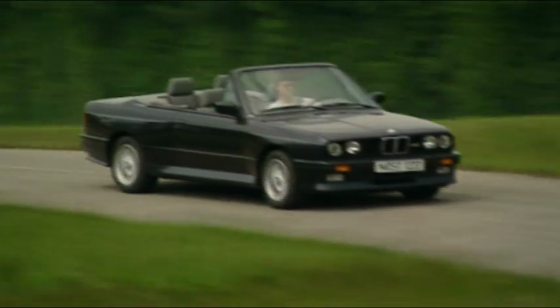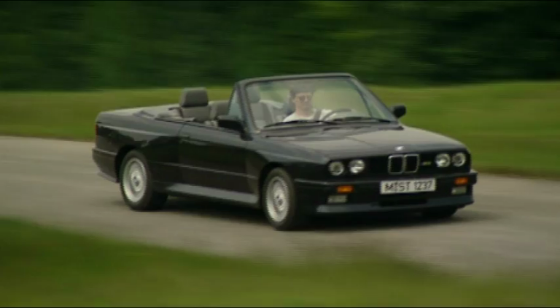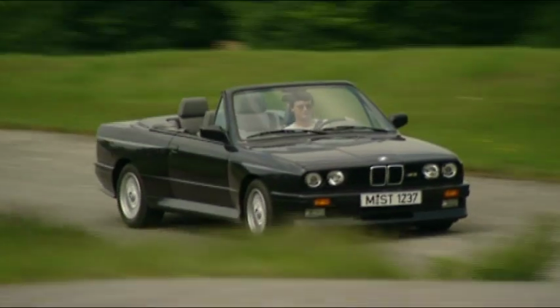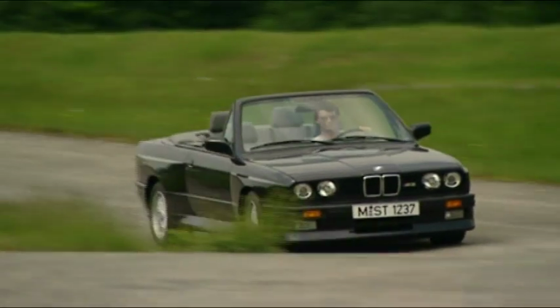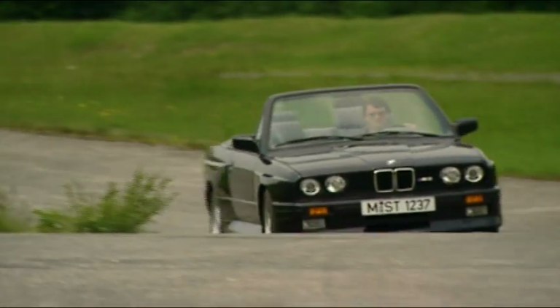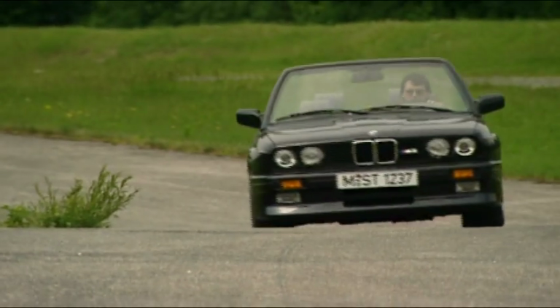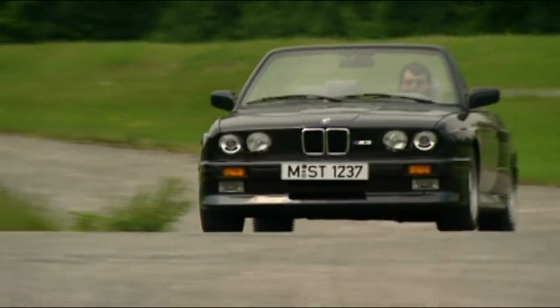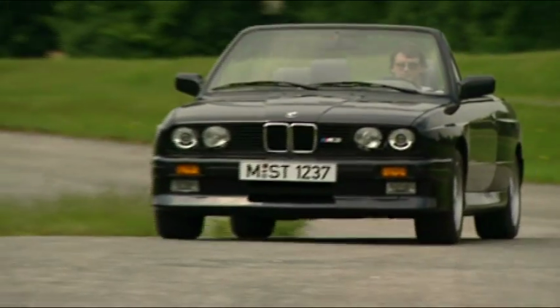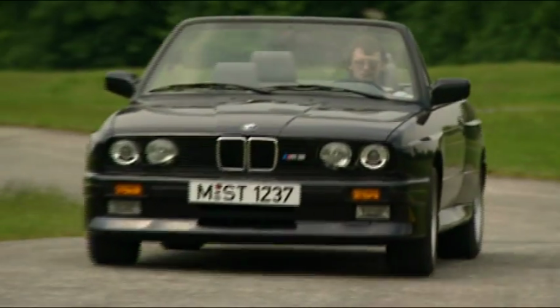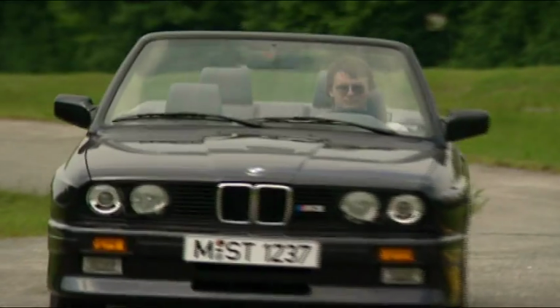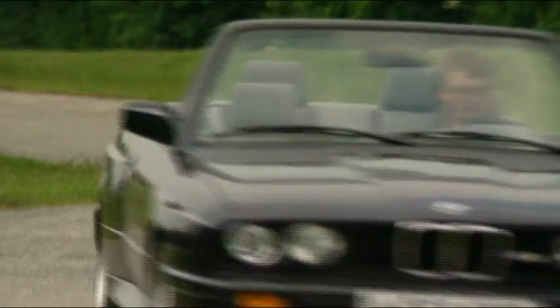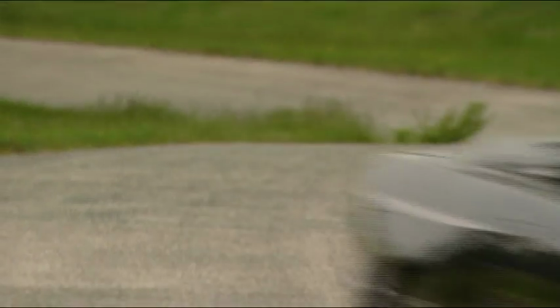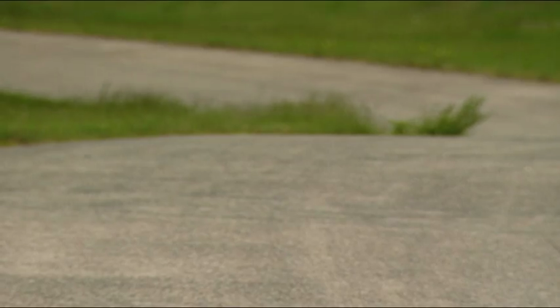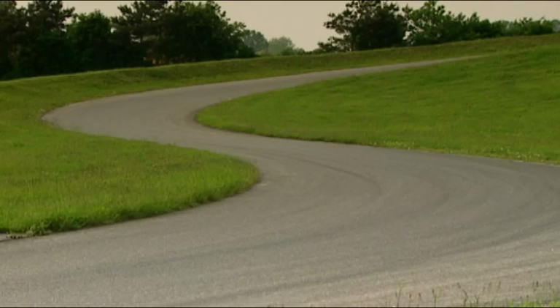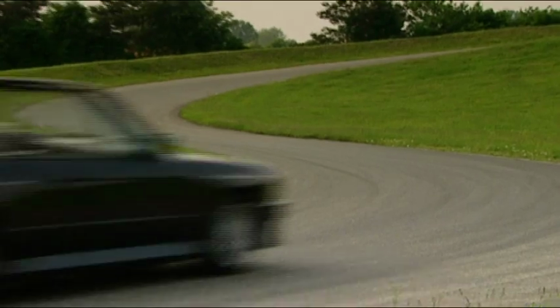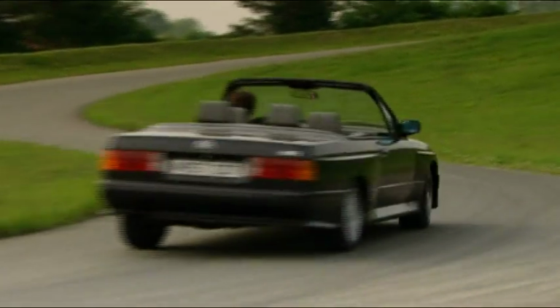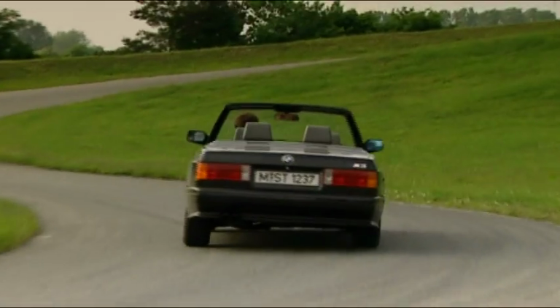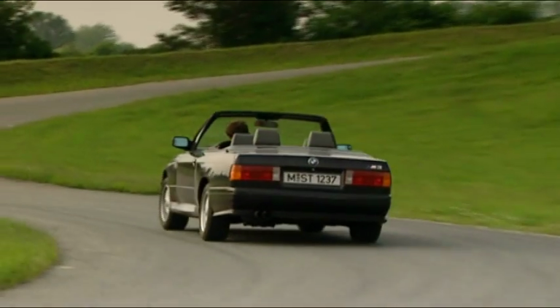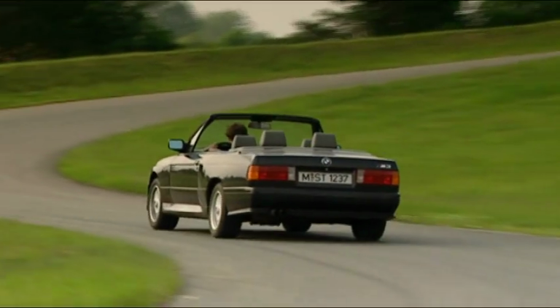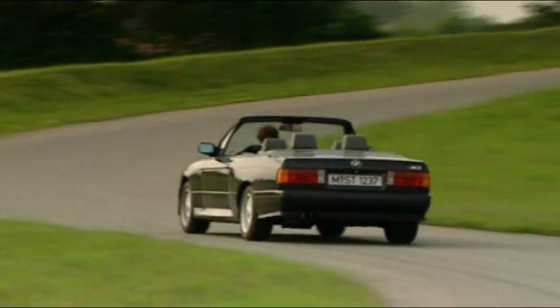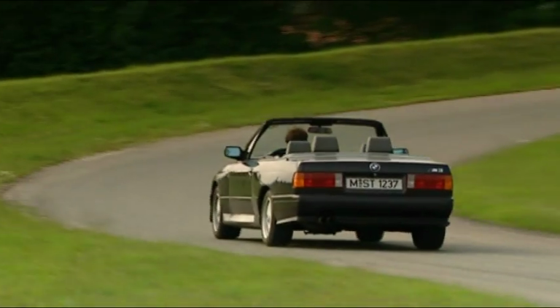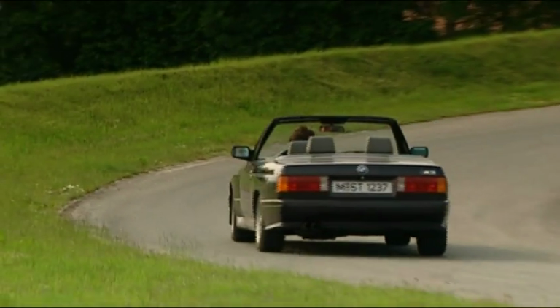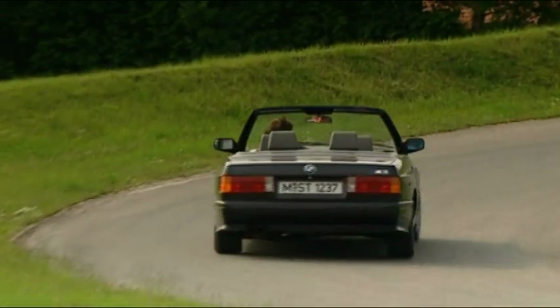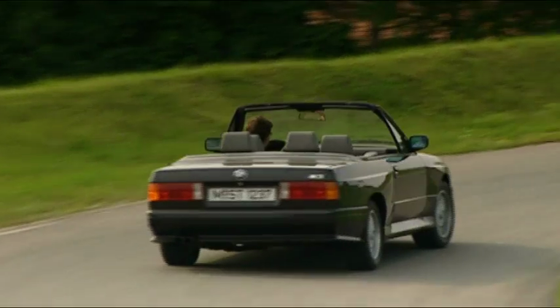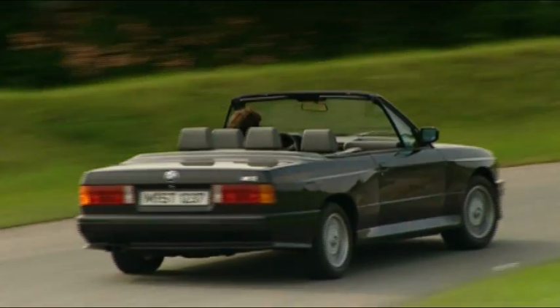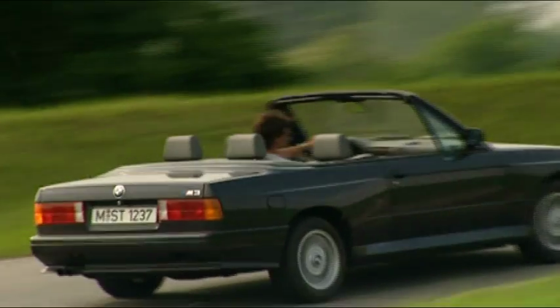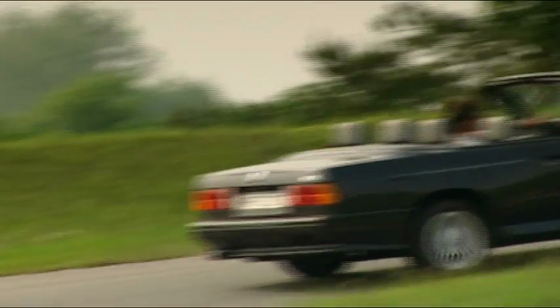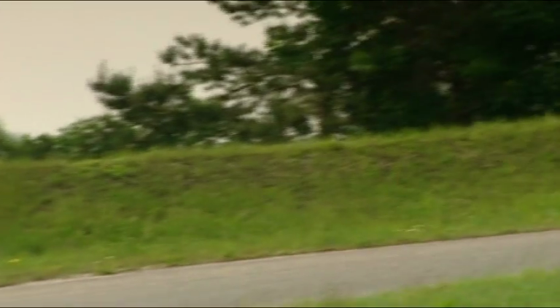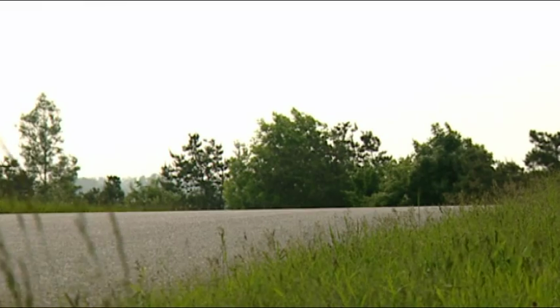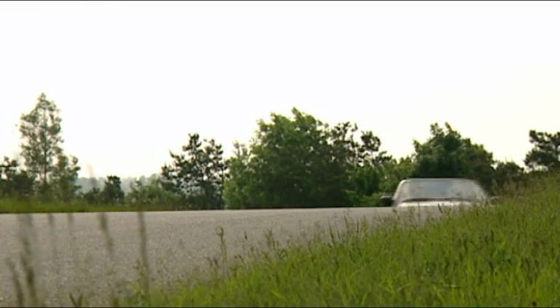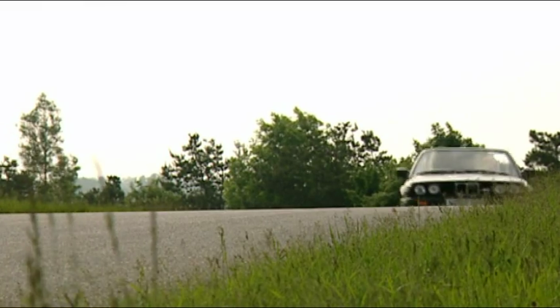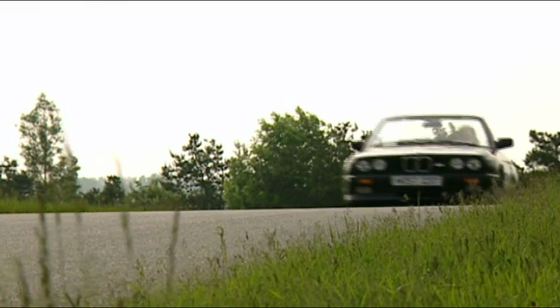Att en bil som kom till för racing också gjordes i en öppen version kan tyckas märkligt. Men M3 Cabriolet handbyggdes i 765 exemplar. Den hade en elstyrd soufflette och saknade den stora vingen på bakluckan.